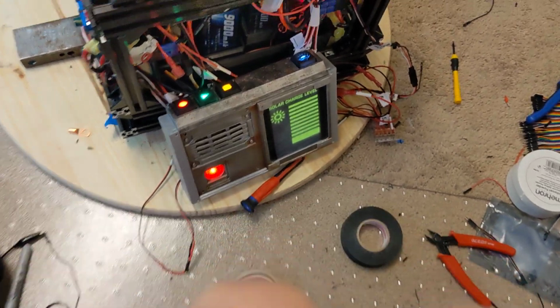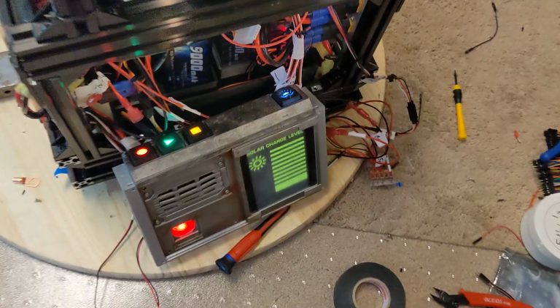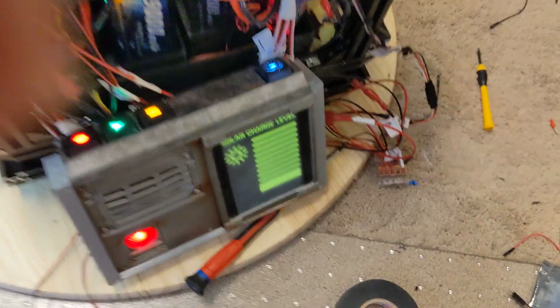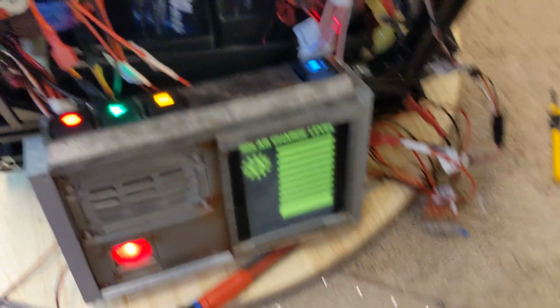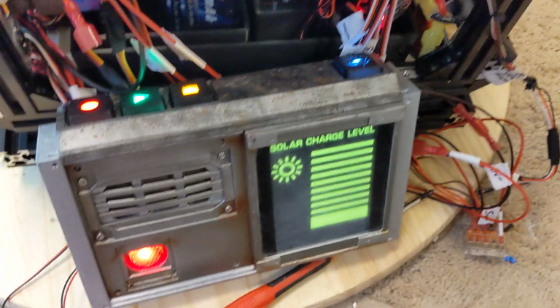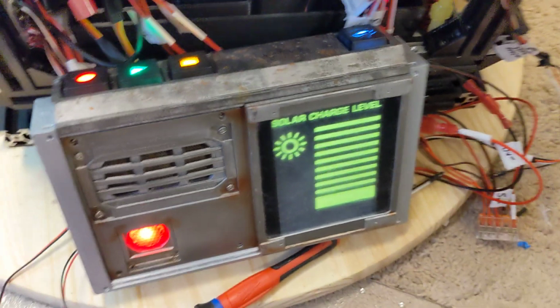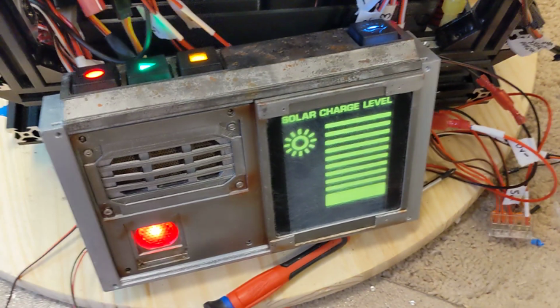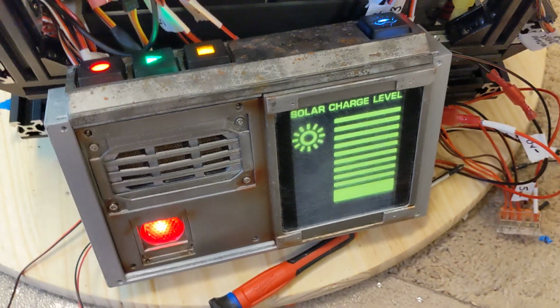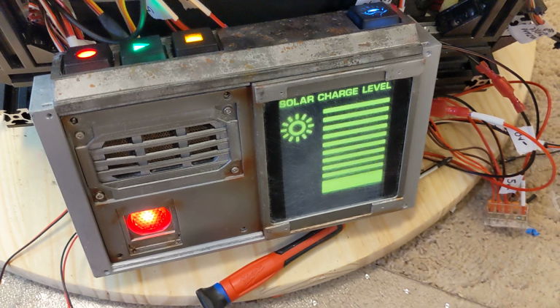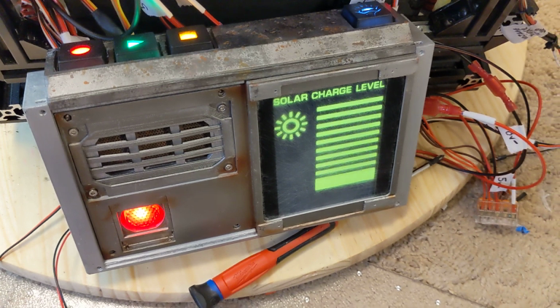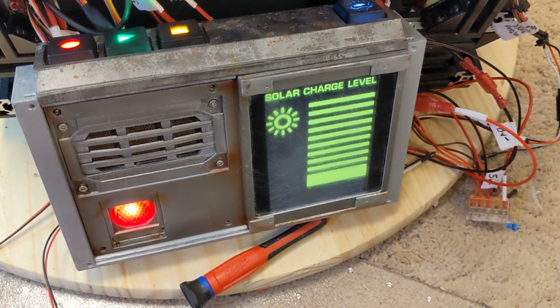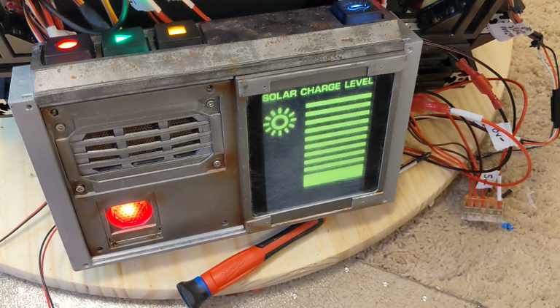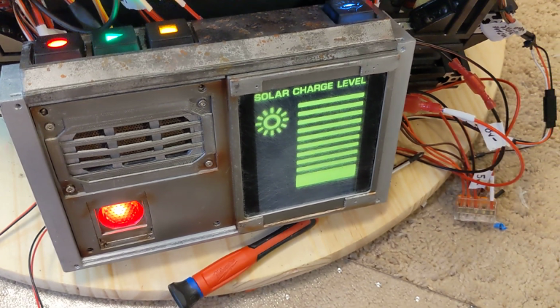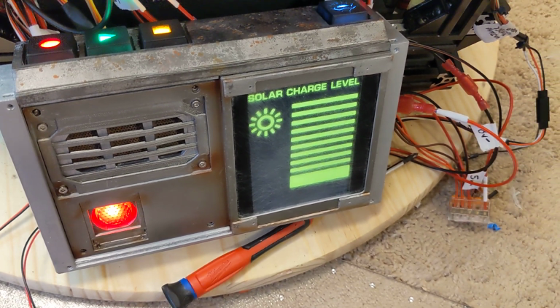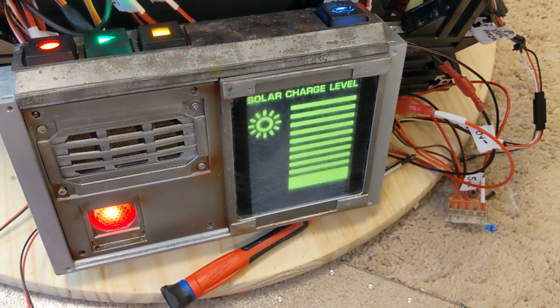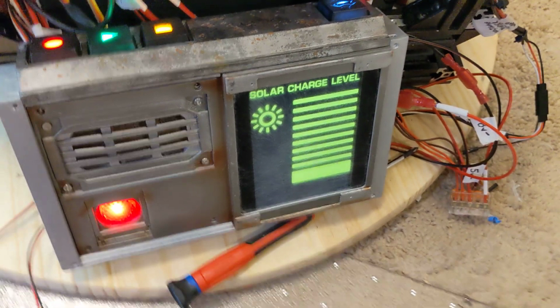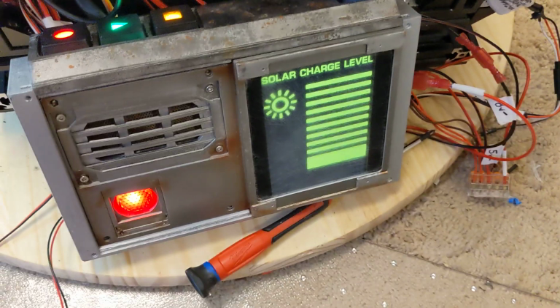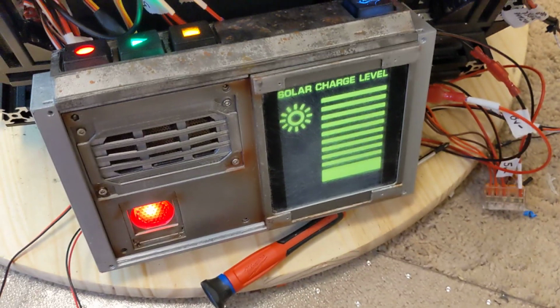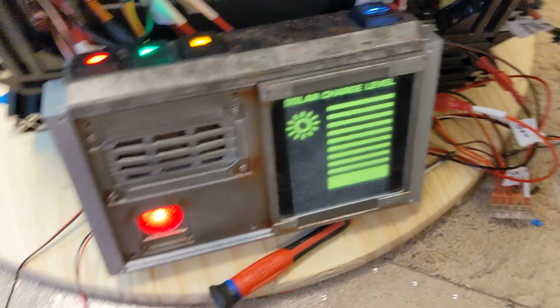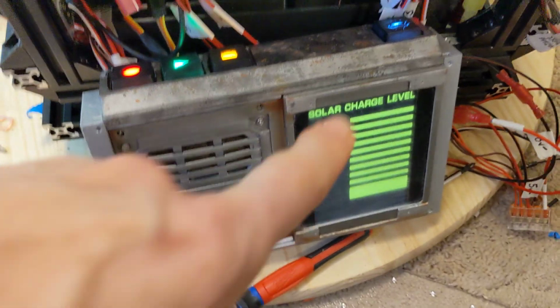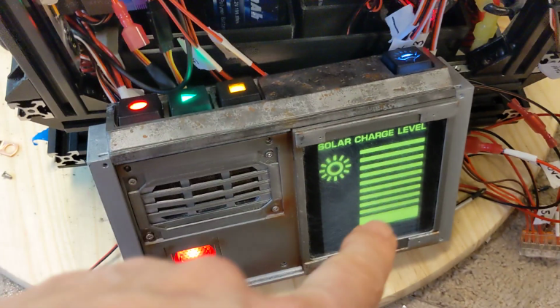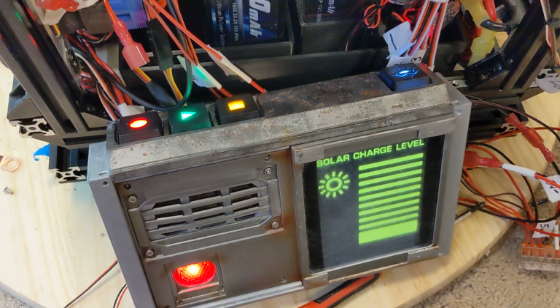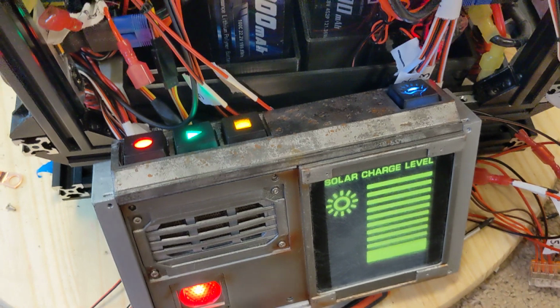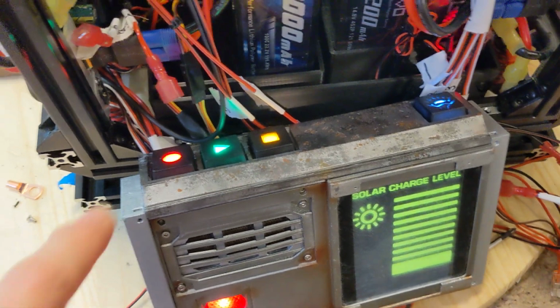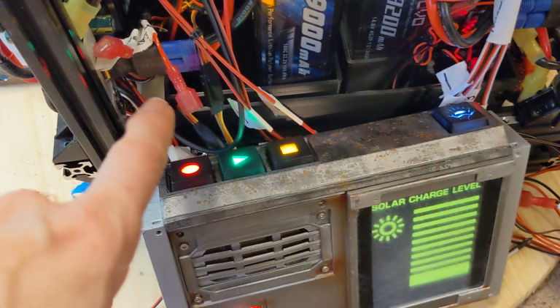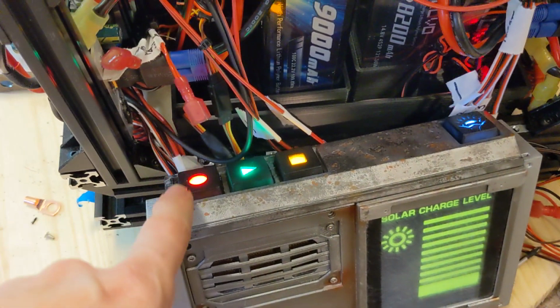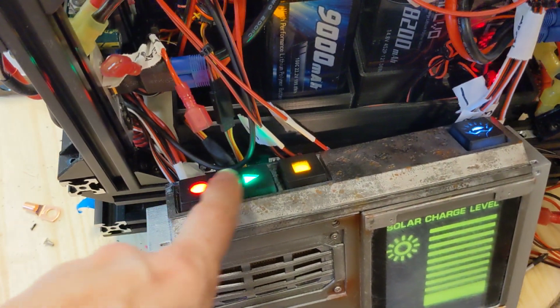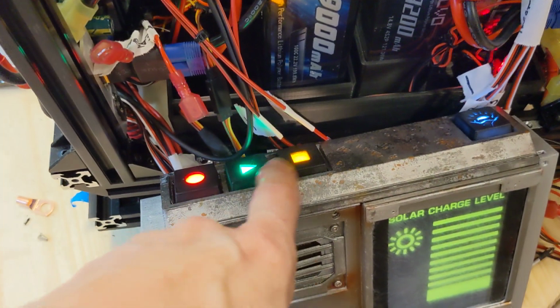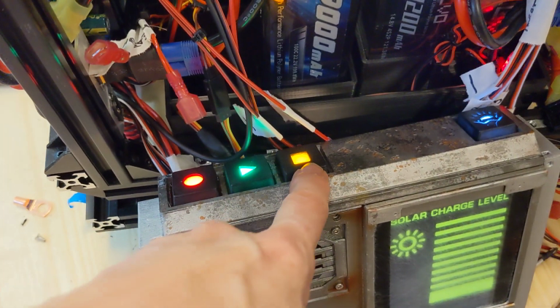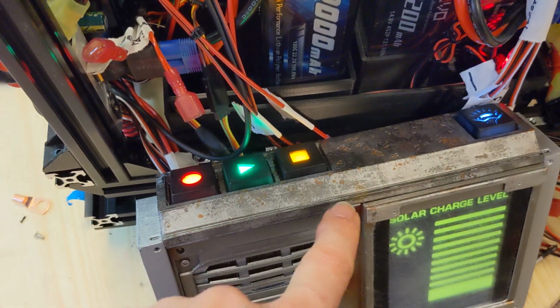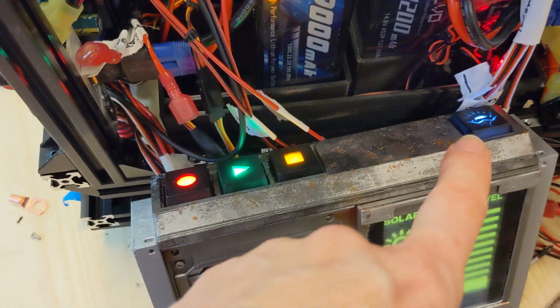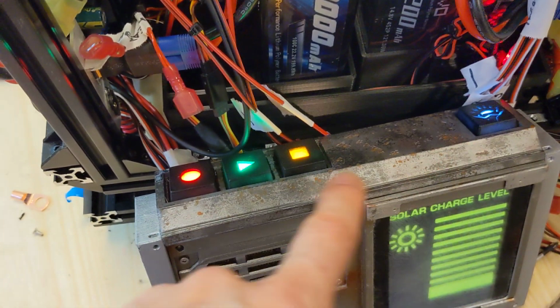The solar charge level is pegged into my 12-volt battery and it's fully charged, so that's why you've got full yellow bars here. These are all functional buttons.